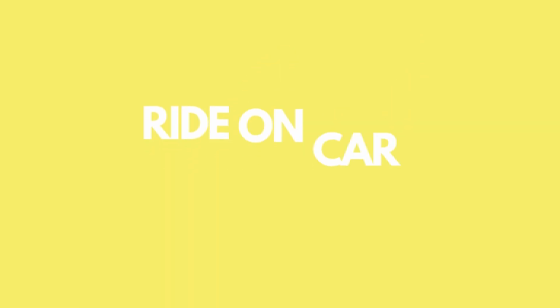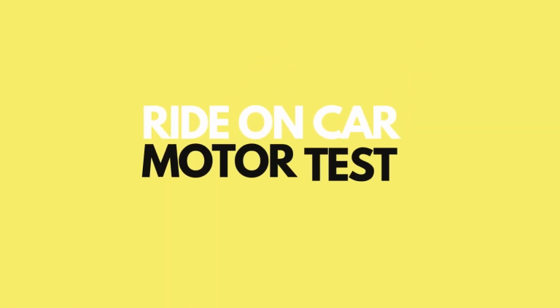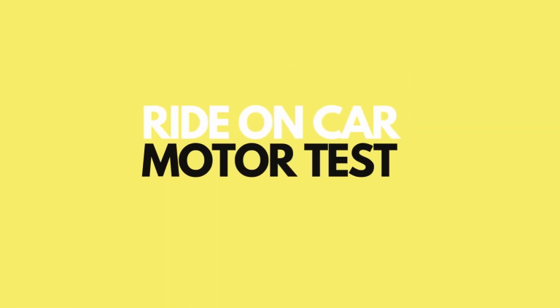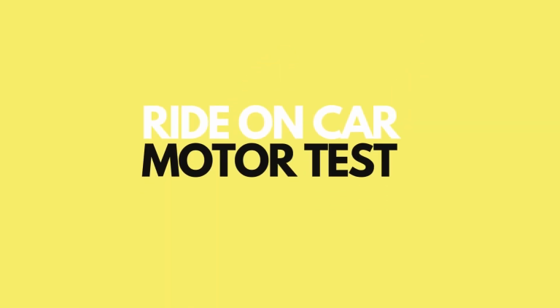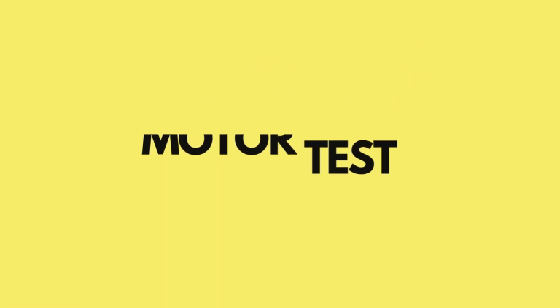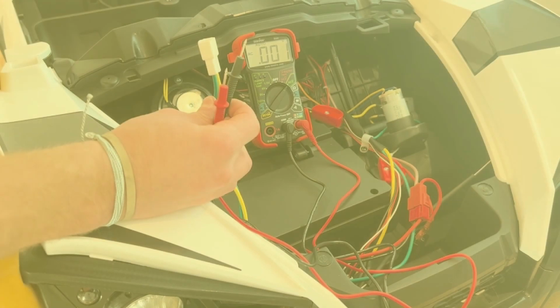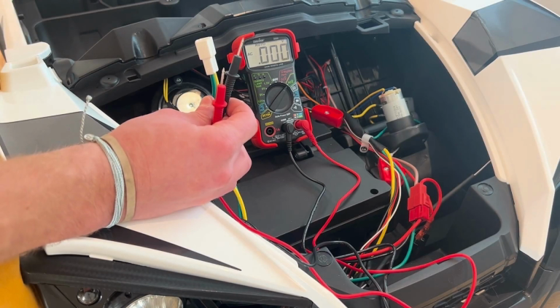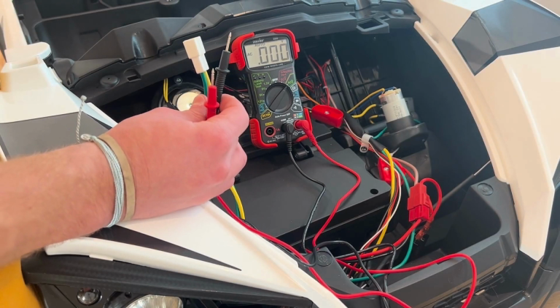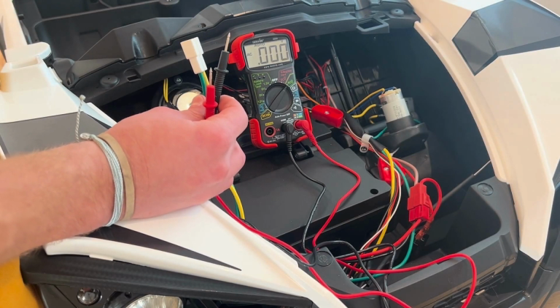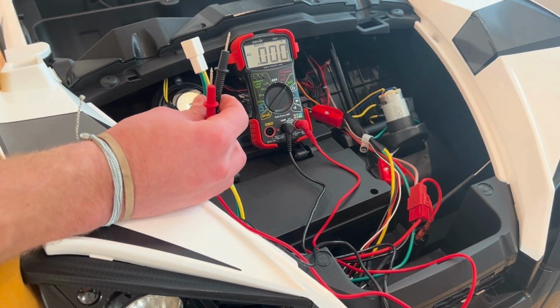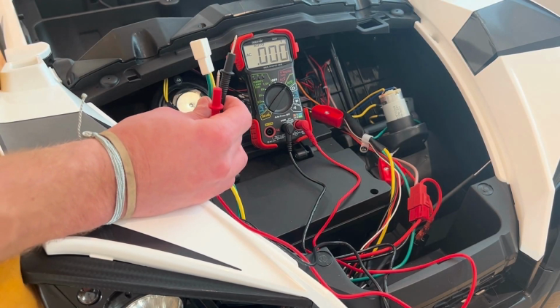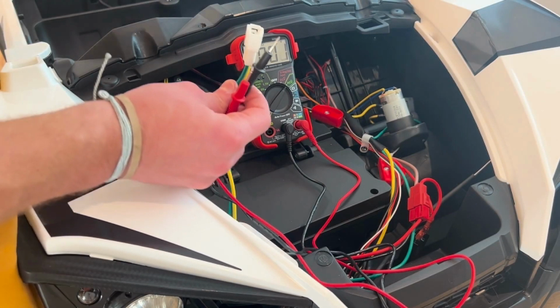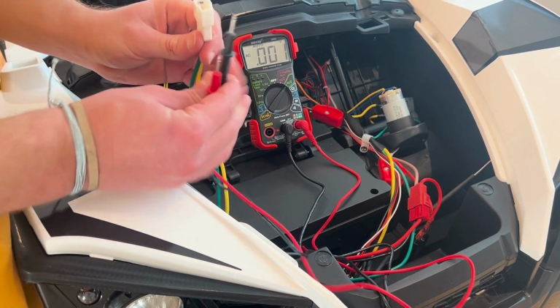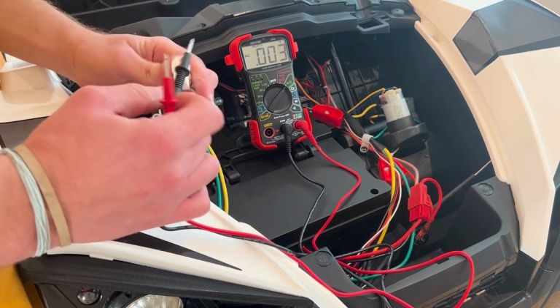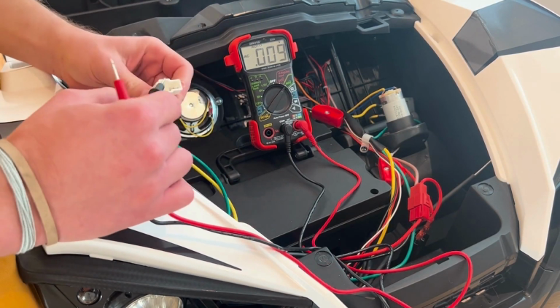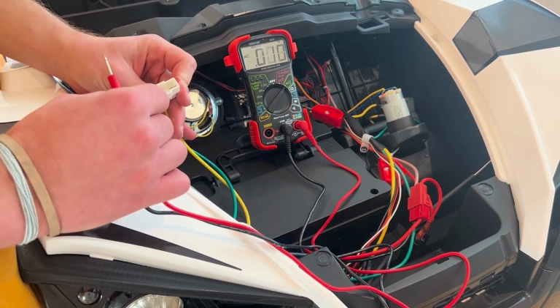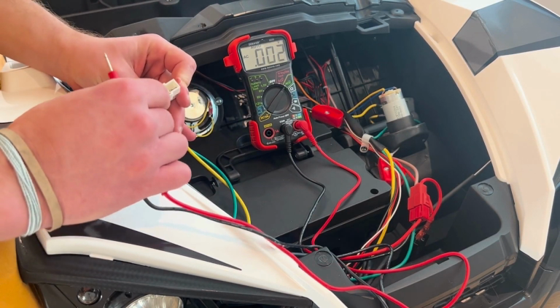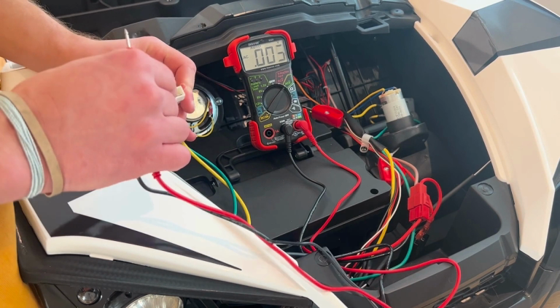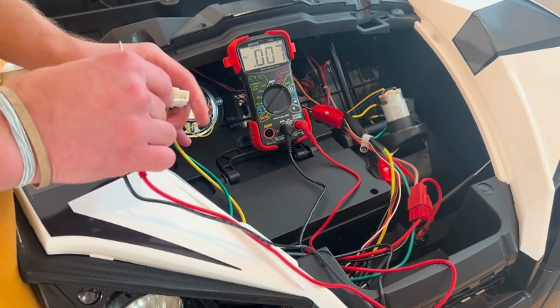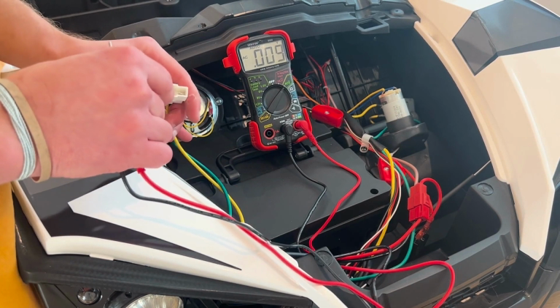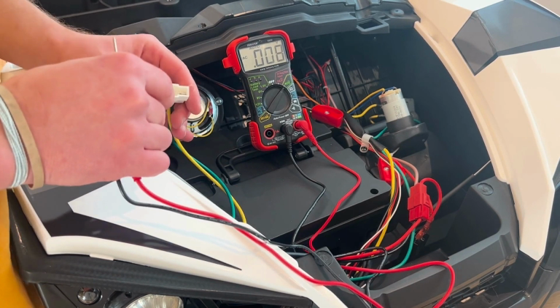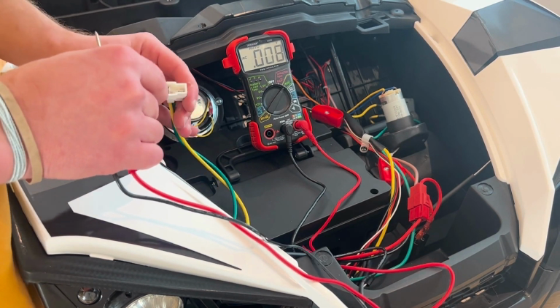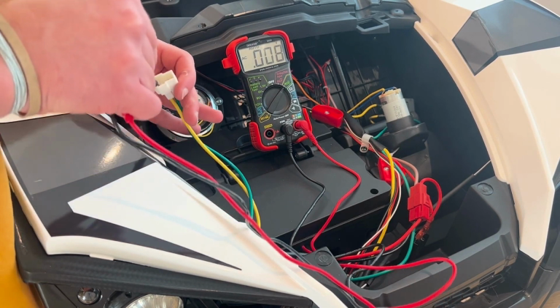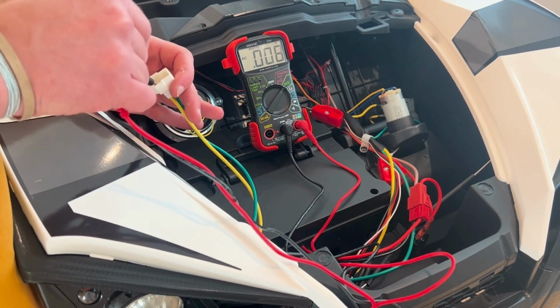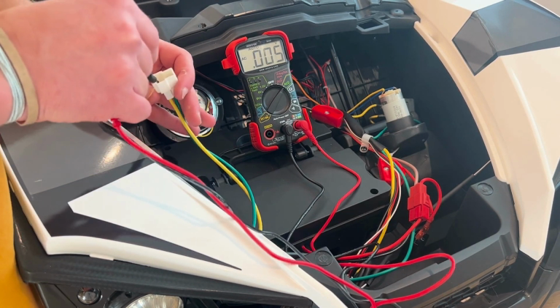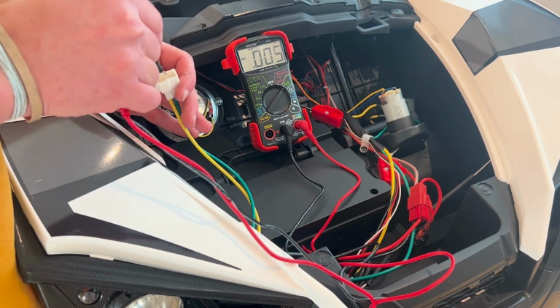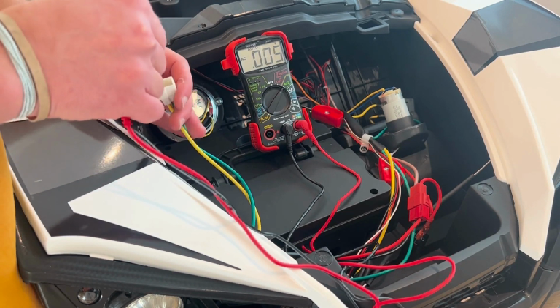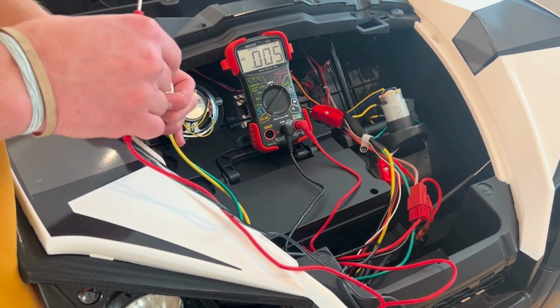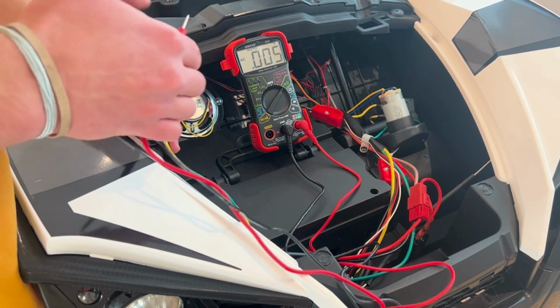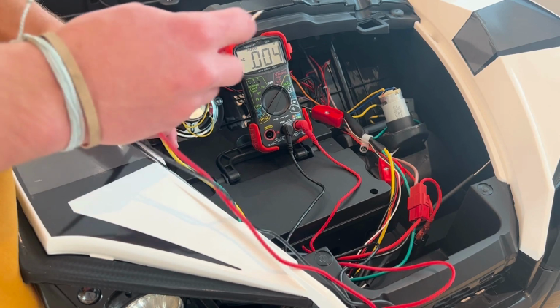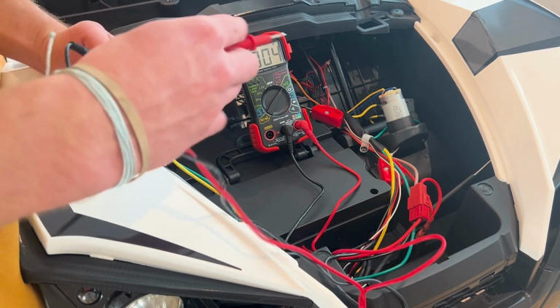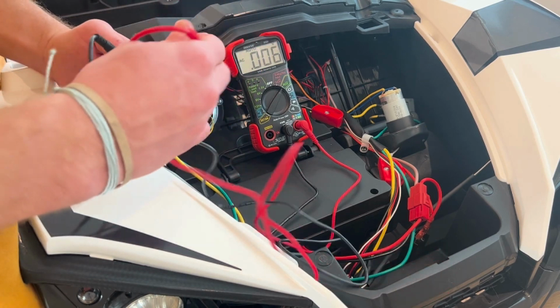Today we will be testing out the wheel motors on your rider toy. Connect the volt multi-reader to the prongs on the wheel motor attachment. Please ensure metal-to-metal contact.